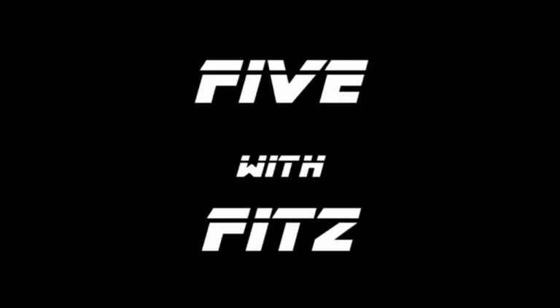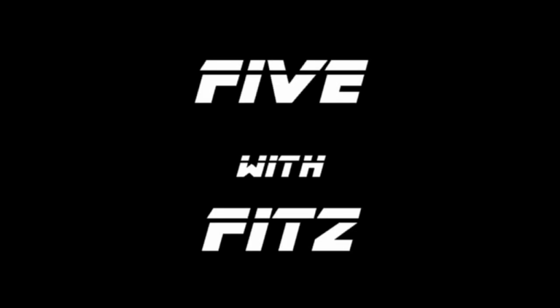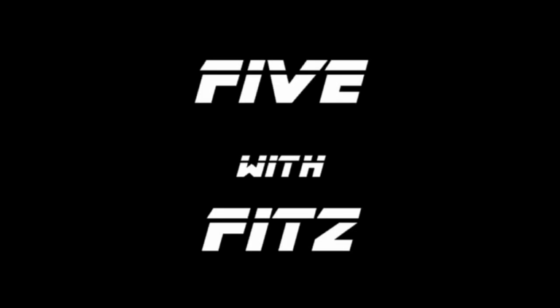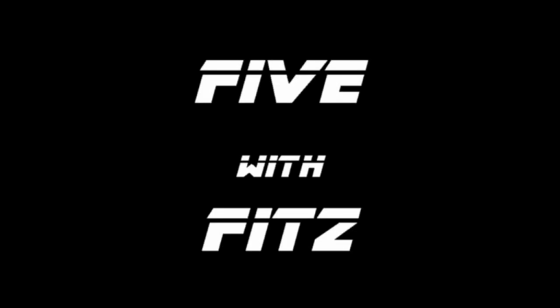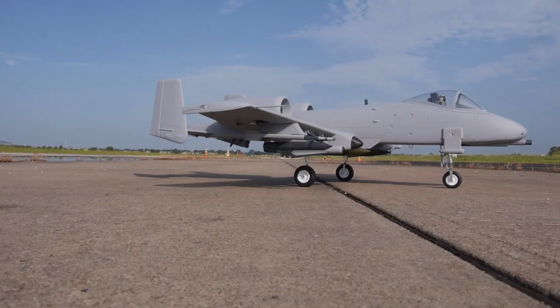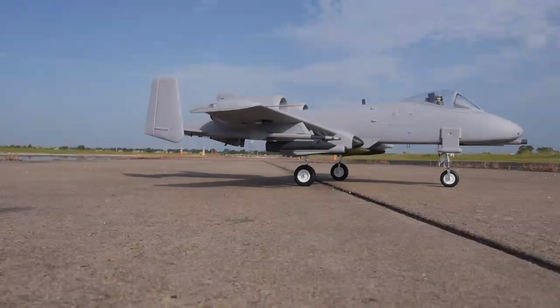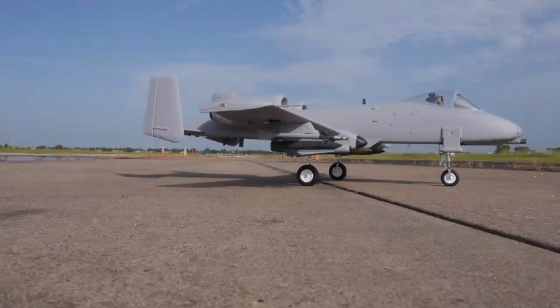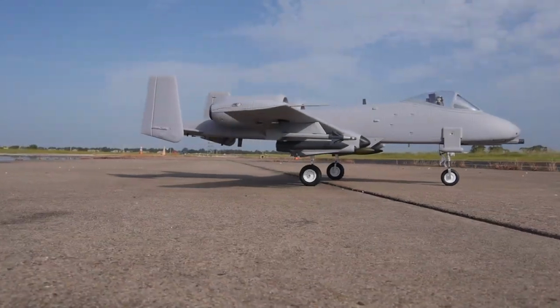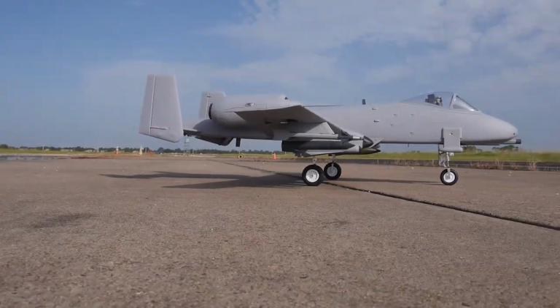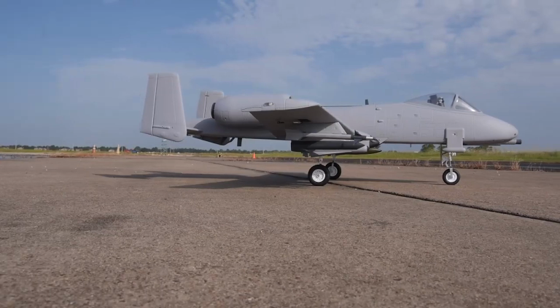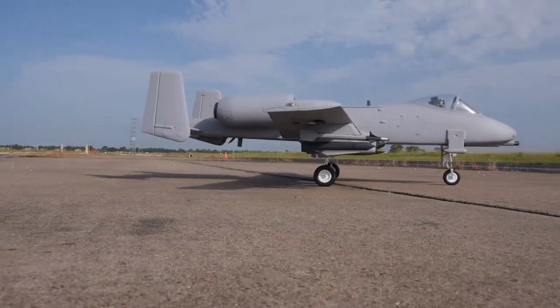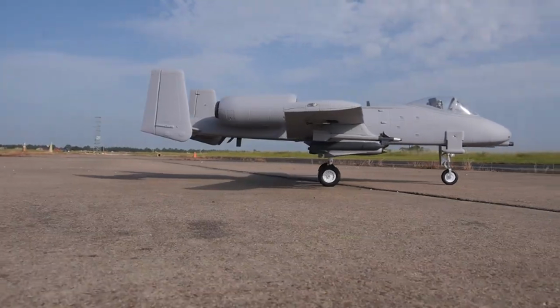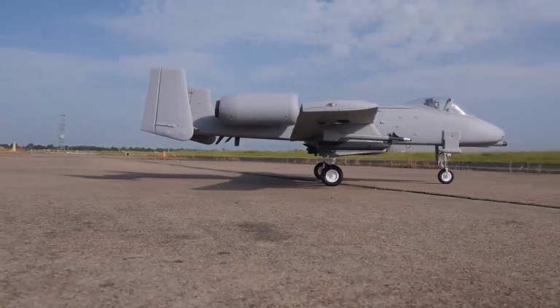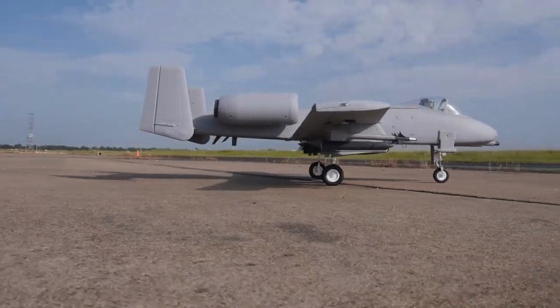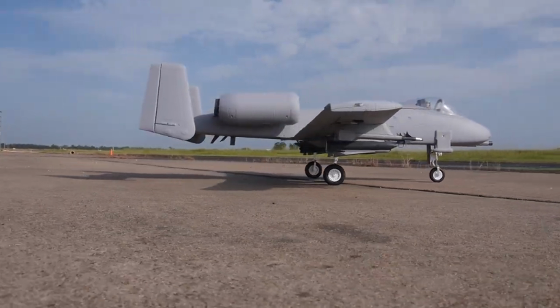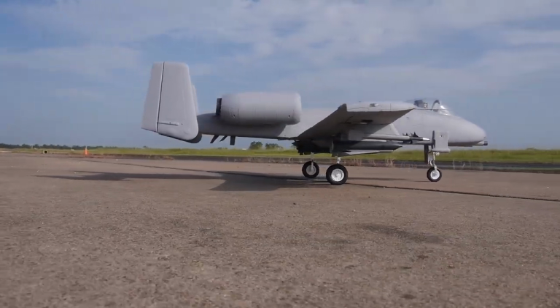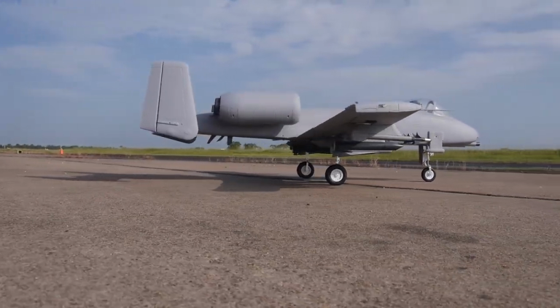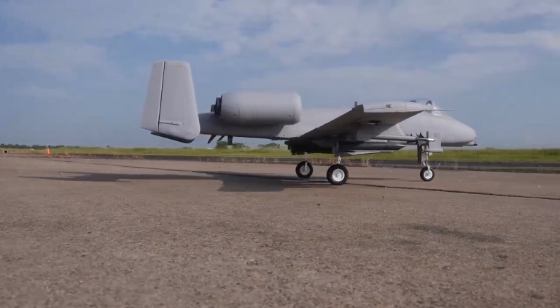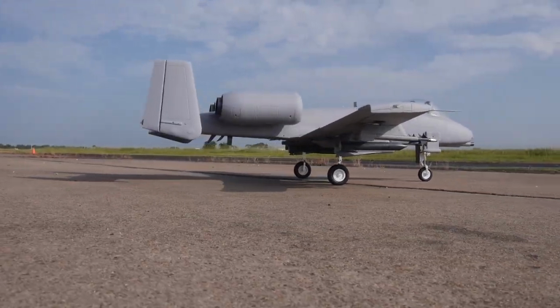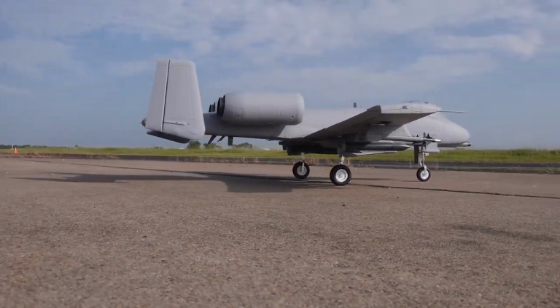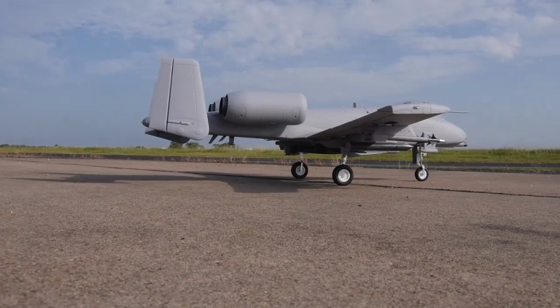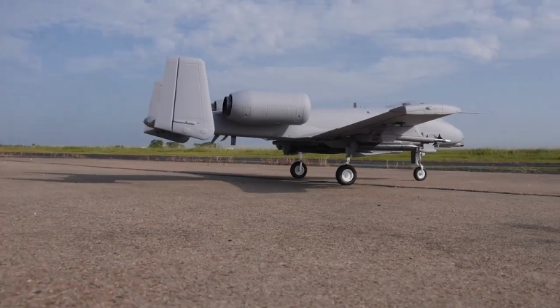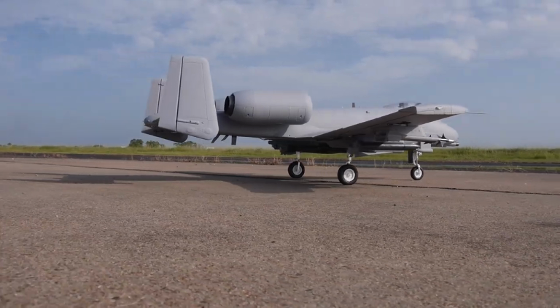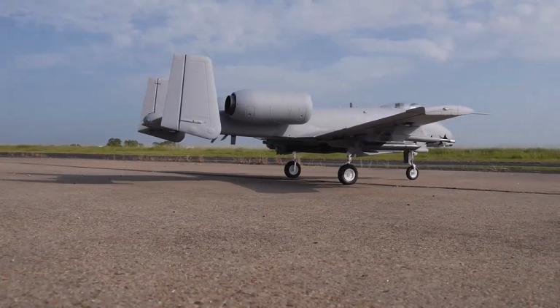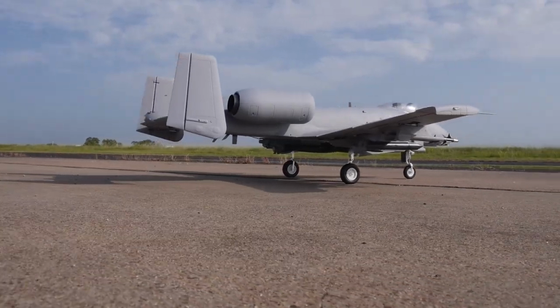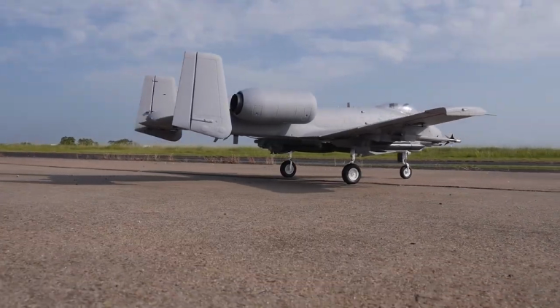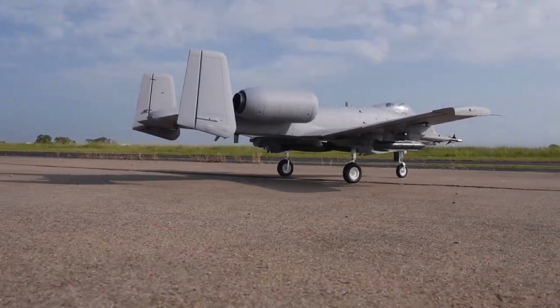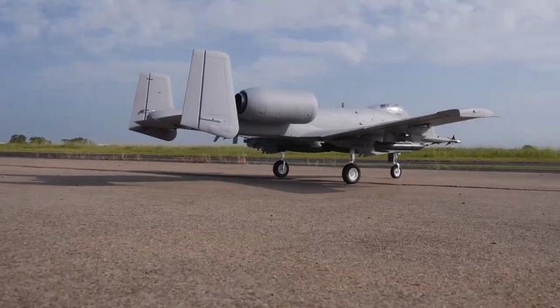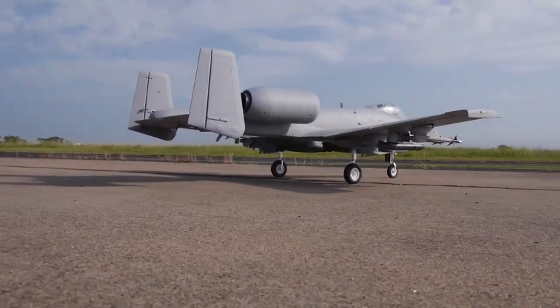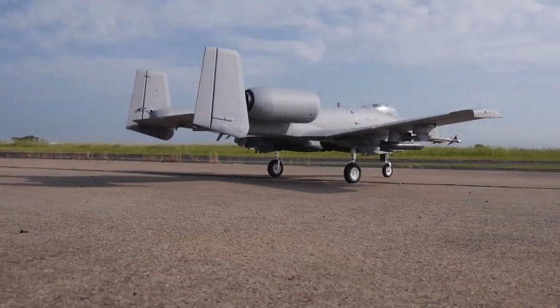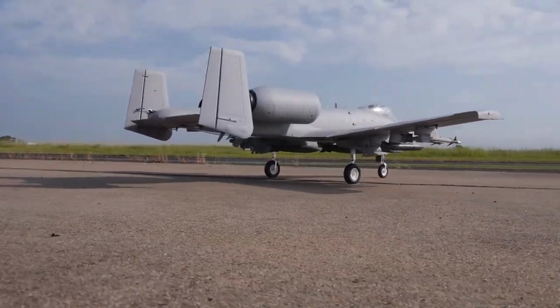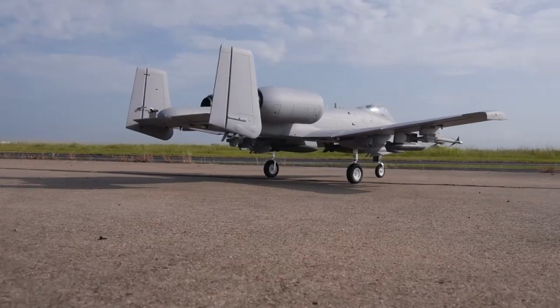Well, hello again. As we speak, I'm putting together the video for the A10. Yes, you heard right — I've finally flown the thing. And I'll have to say, it flies... well, you'll have to wait for the video. No spoilers, sorry.